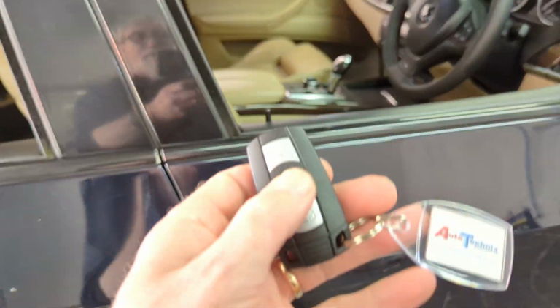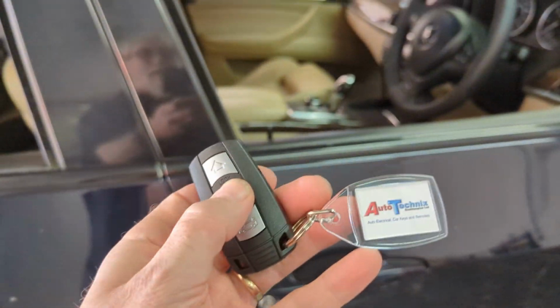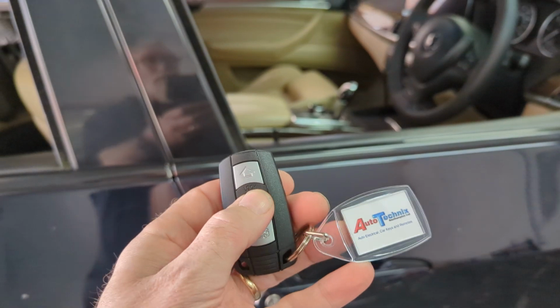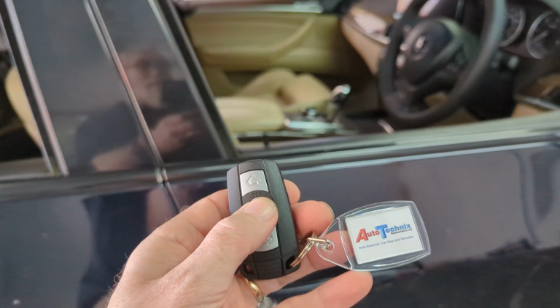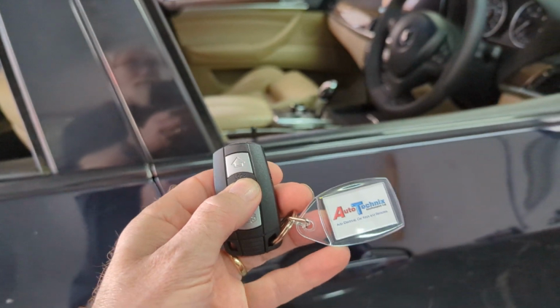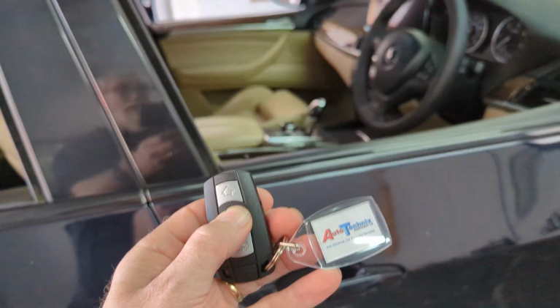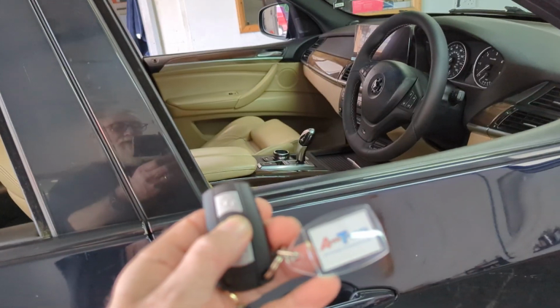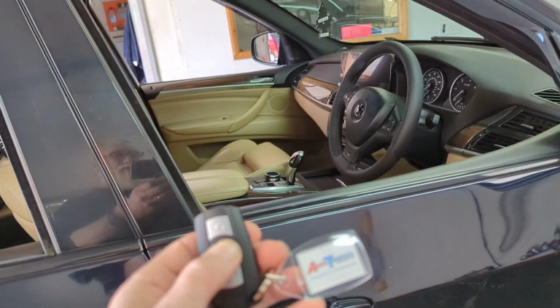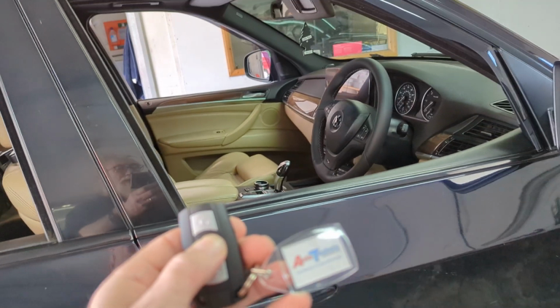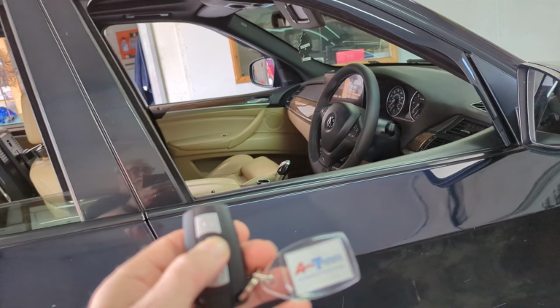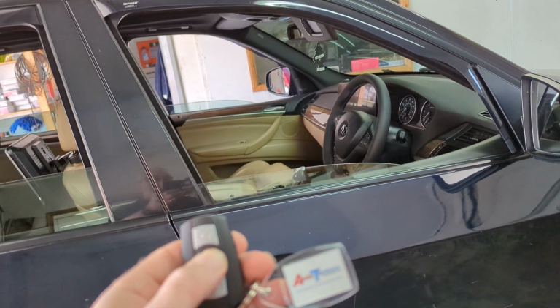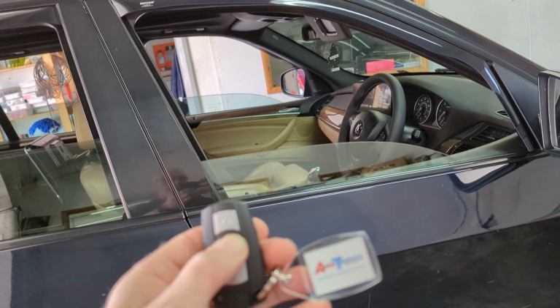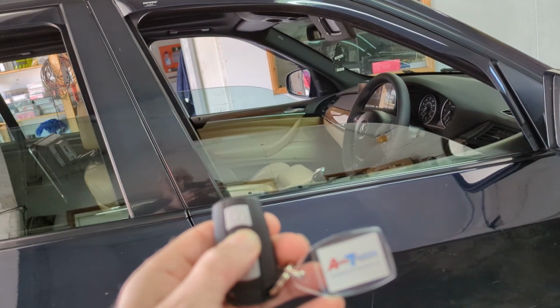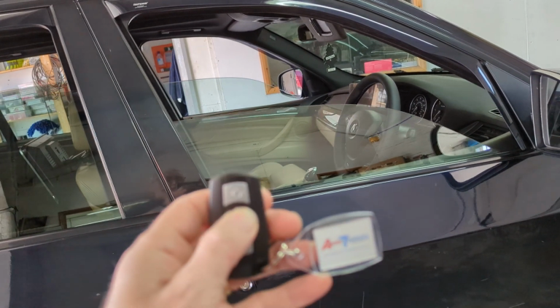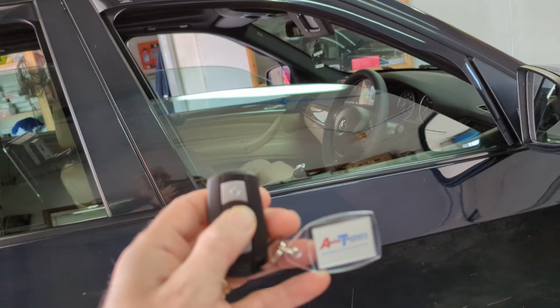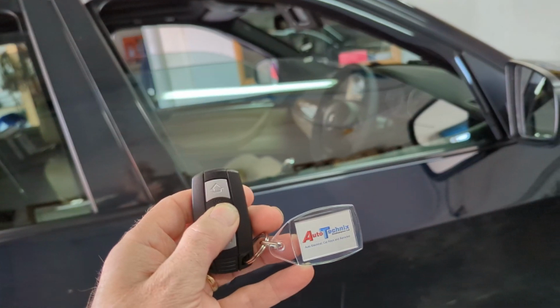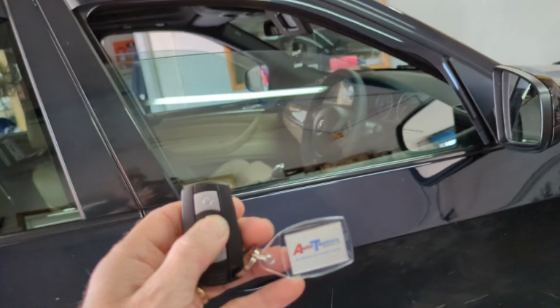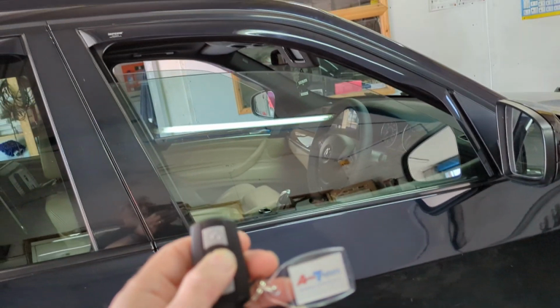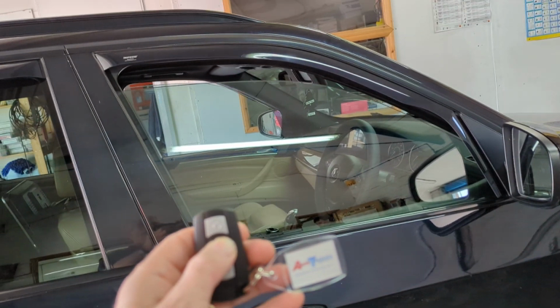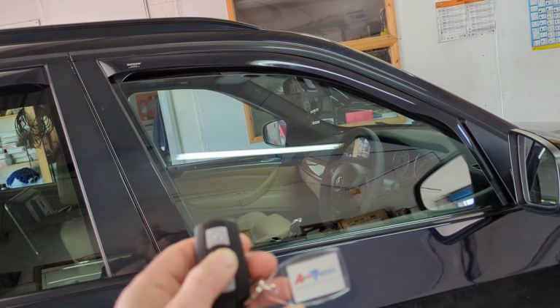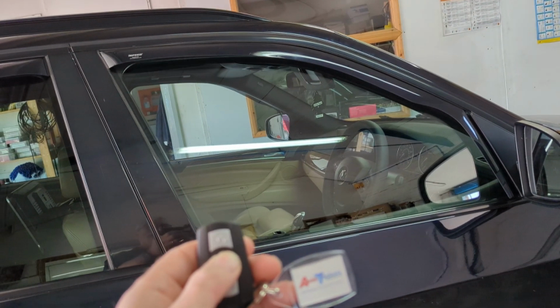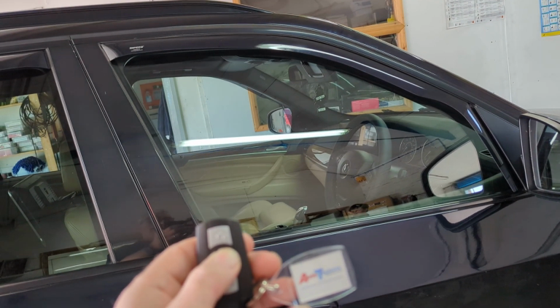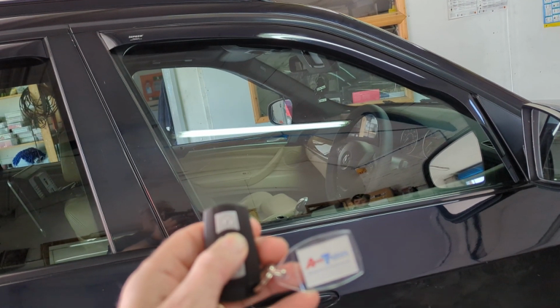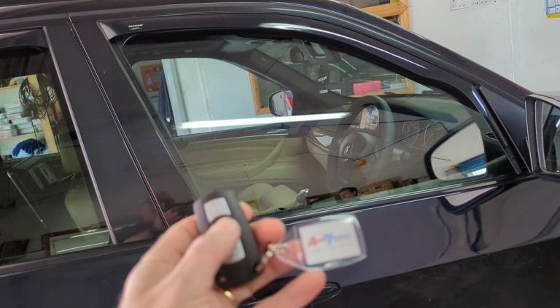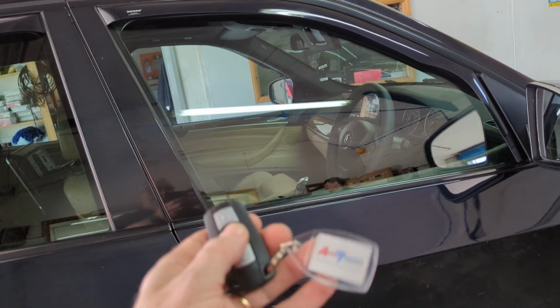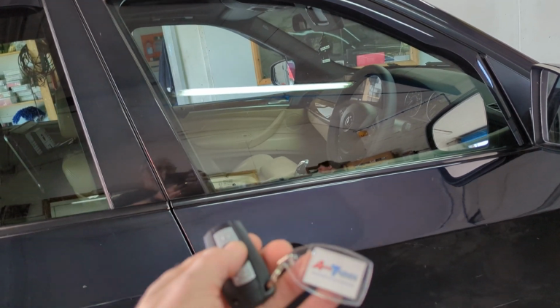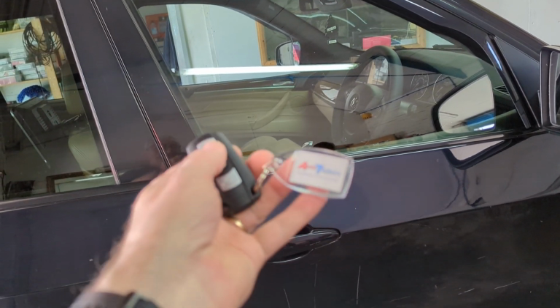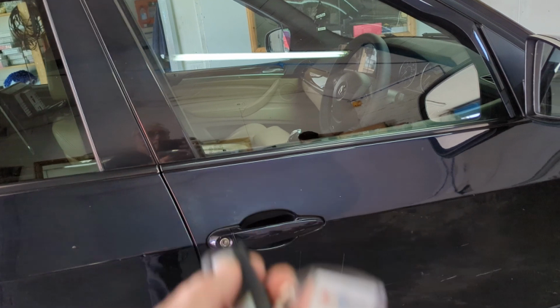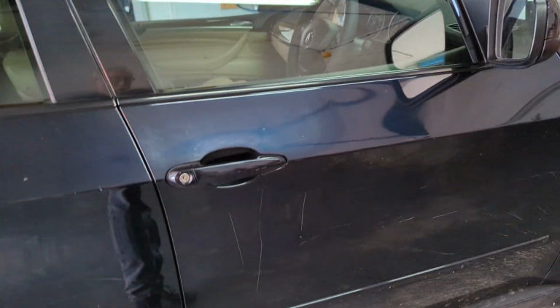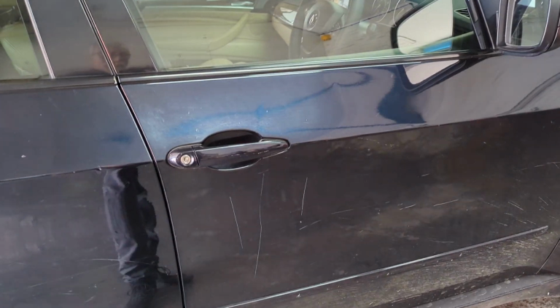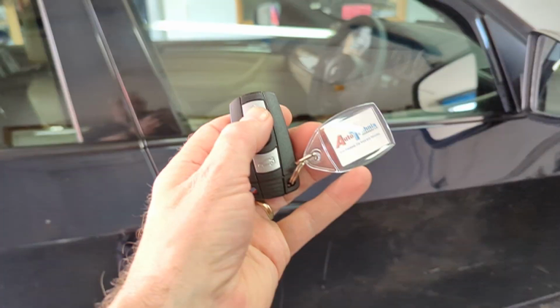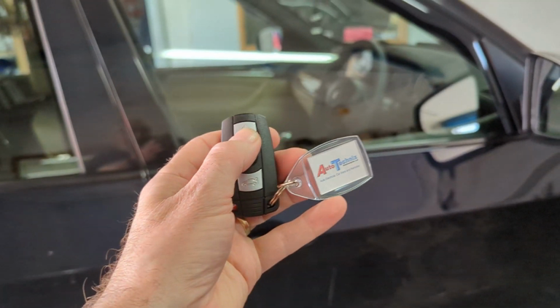And all done. This one also has comfort locking. Keep the button held, all the windows close. And also has venting.